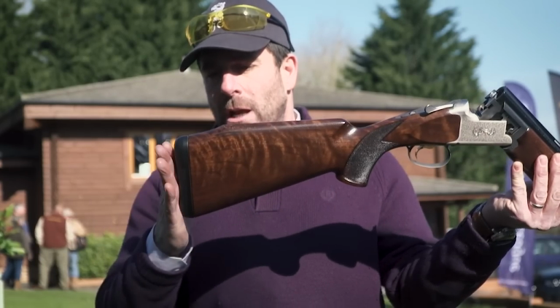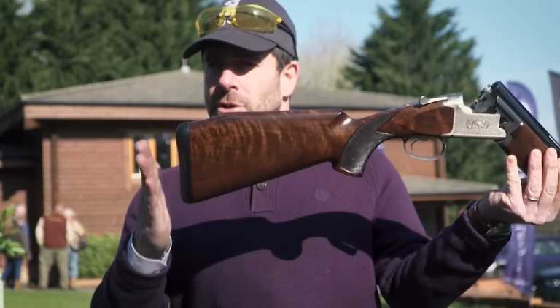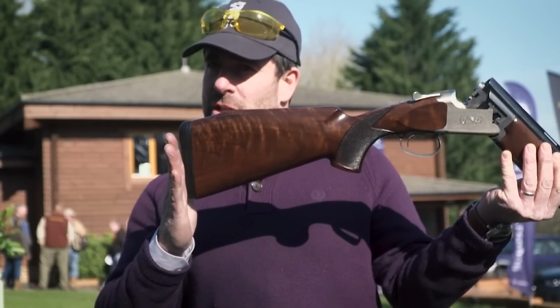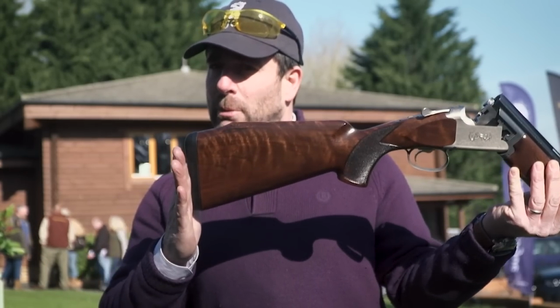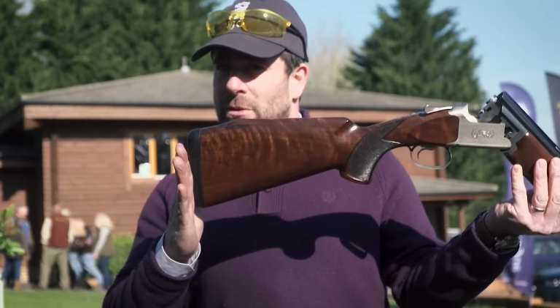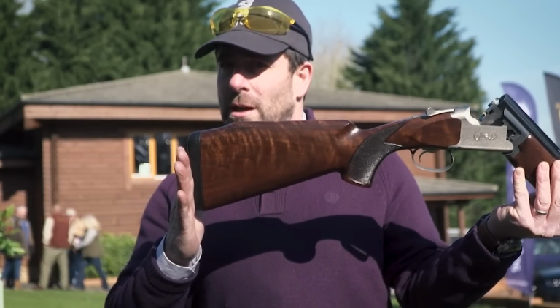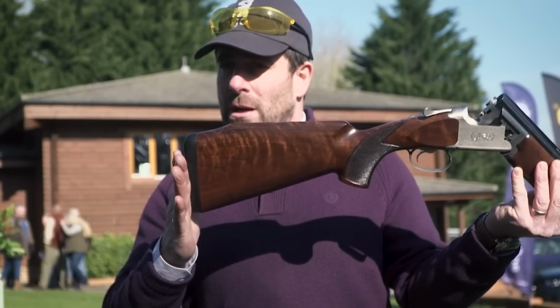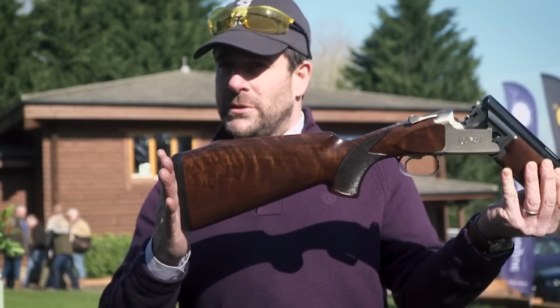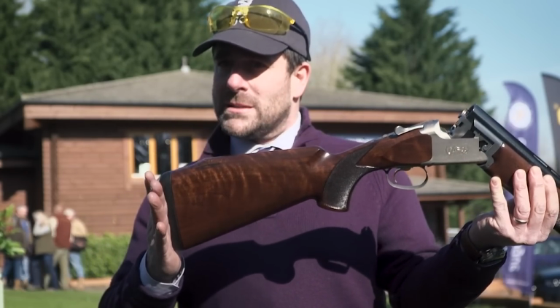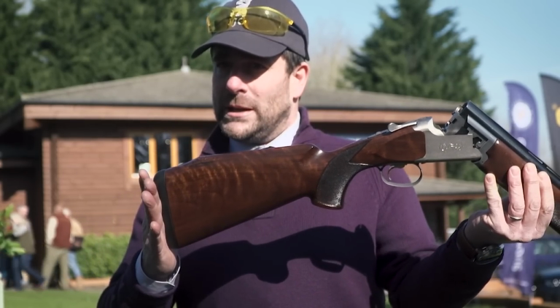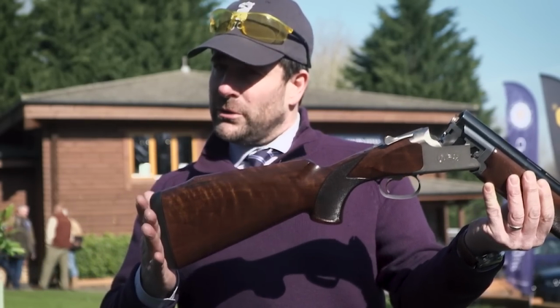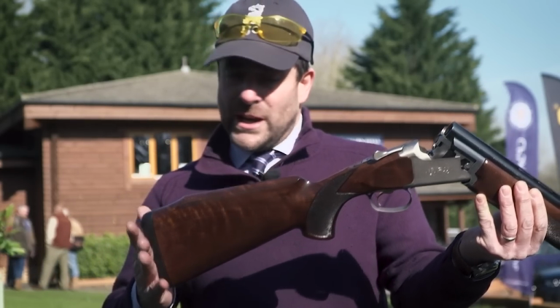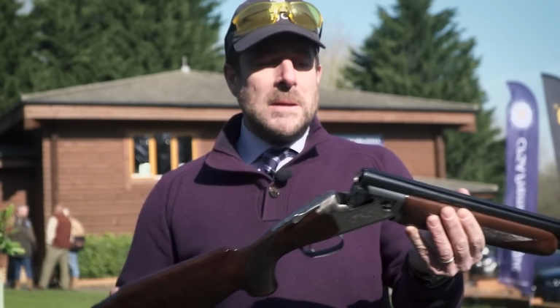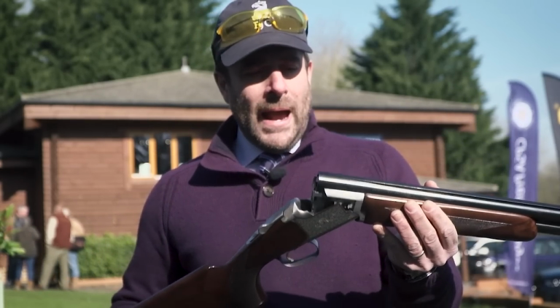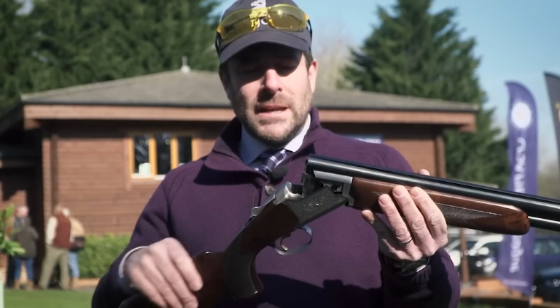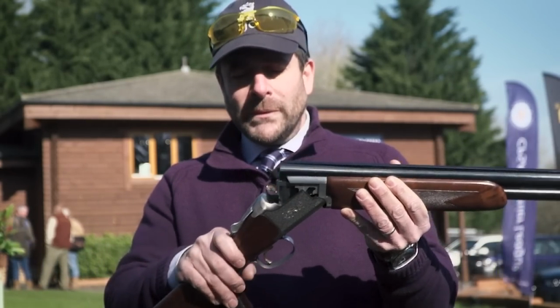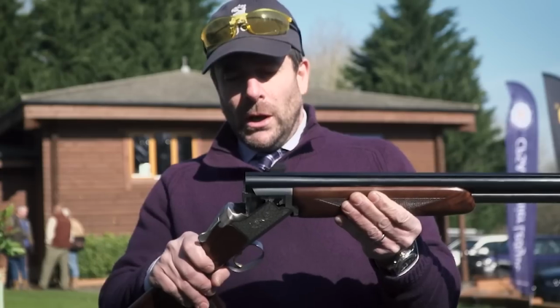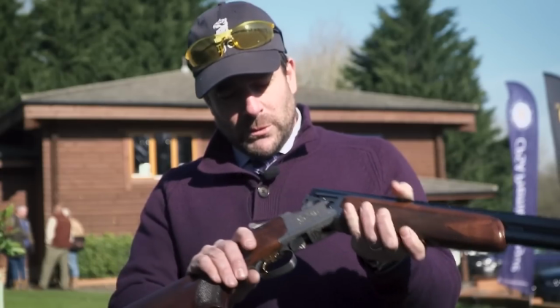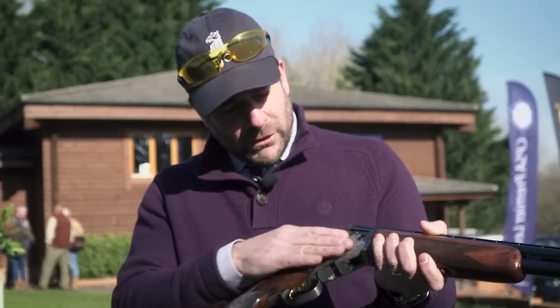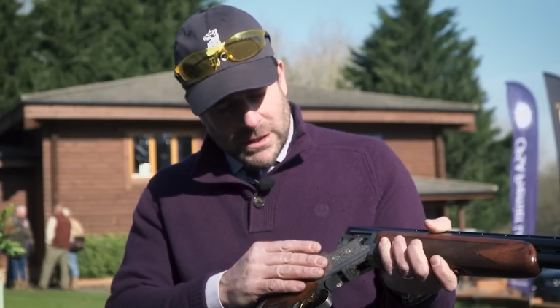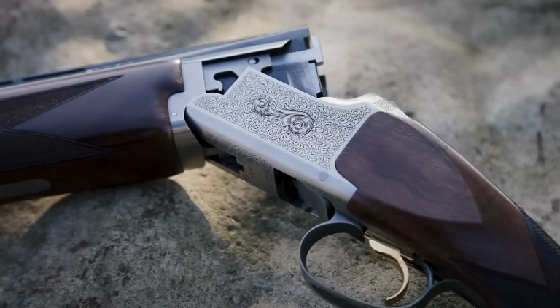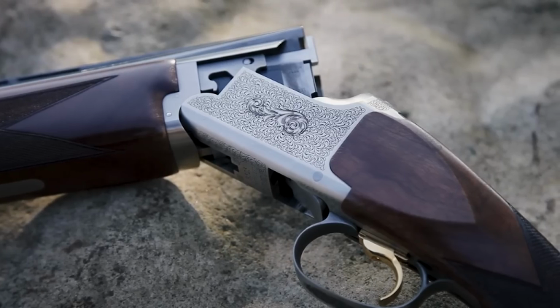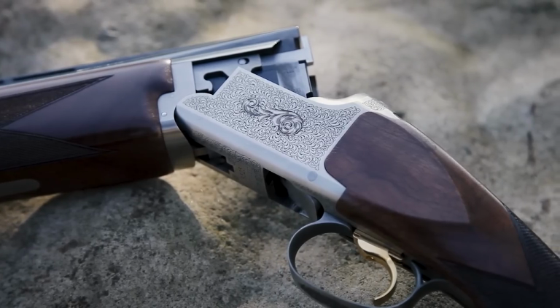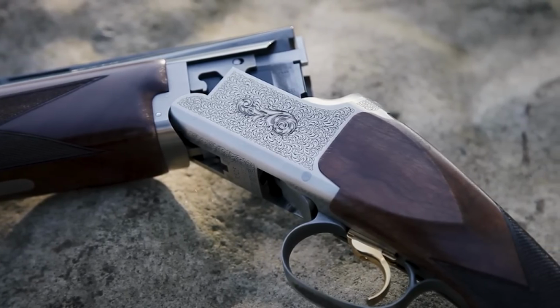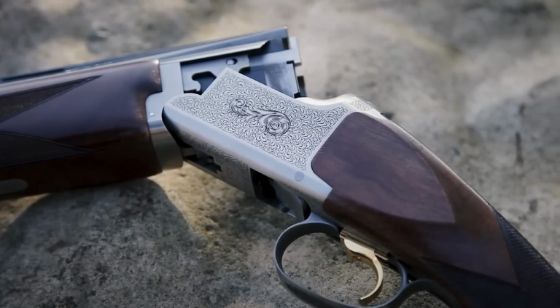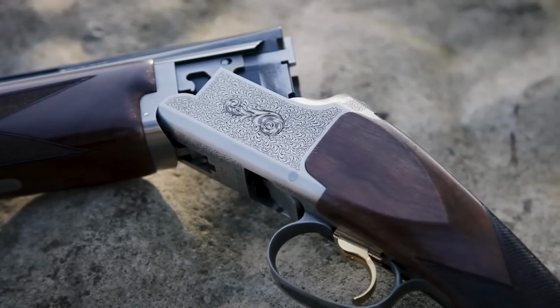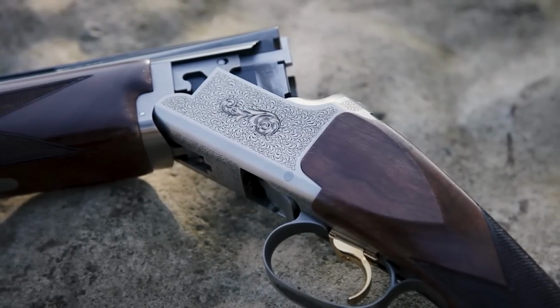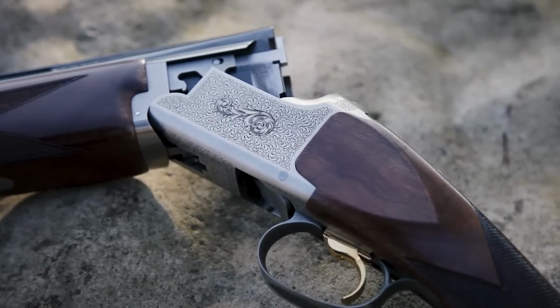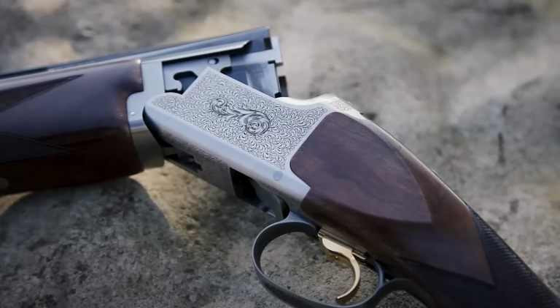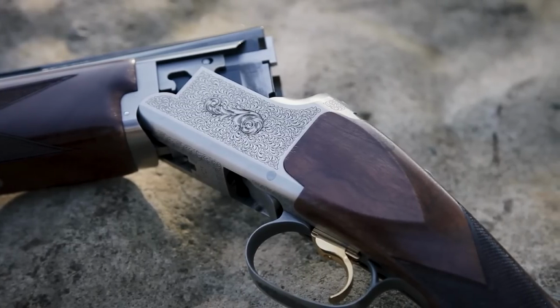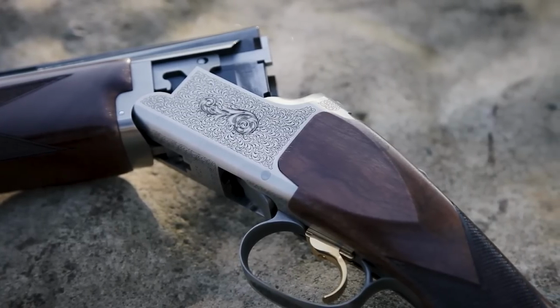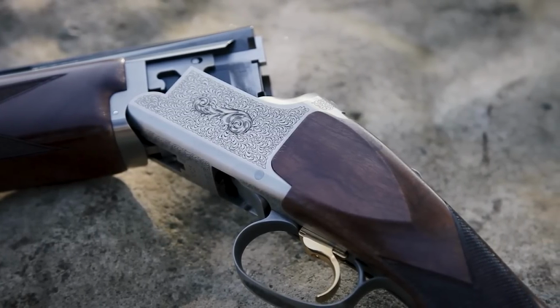You can change the length of pull with the two different pads that come in the box as standard, and it comes with lovely deep scroll engraving as well, so it's a very attractive finish. But does lightweight mean more recoil?